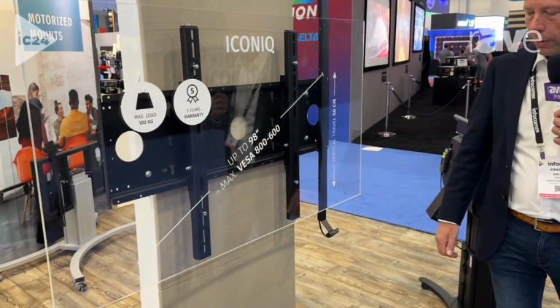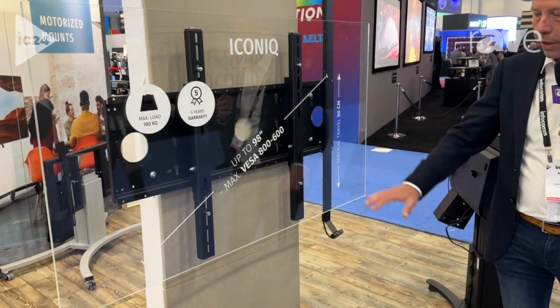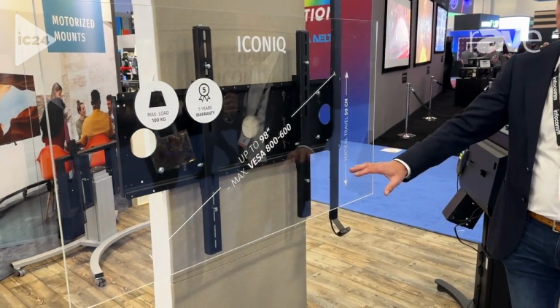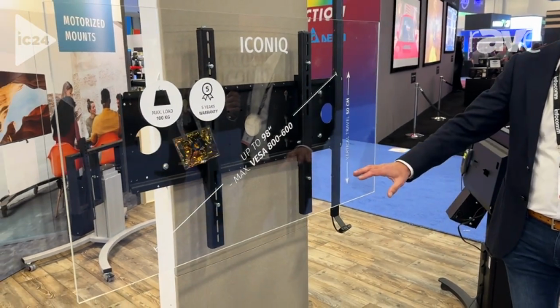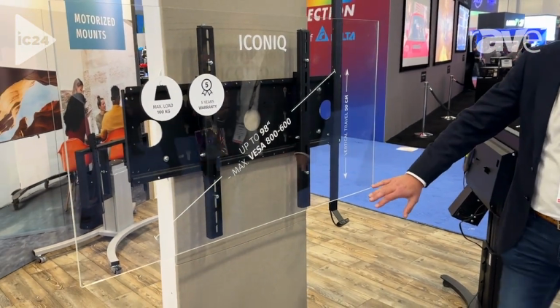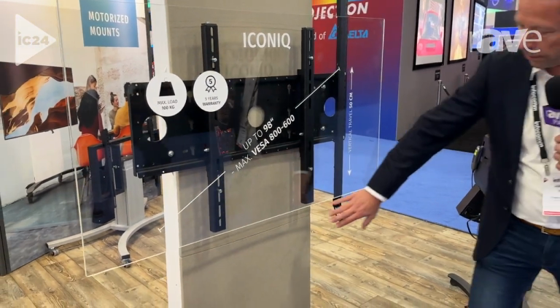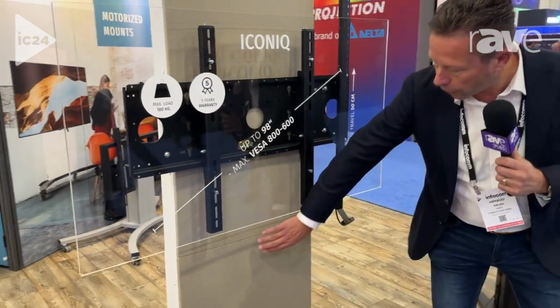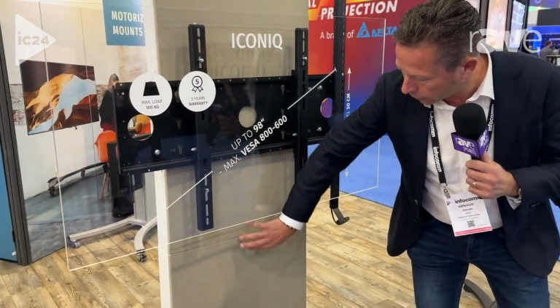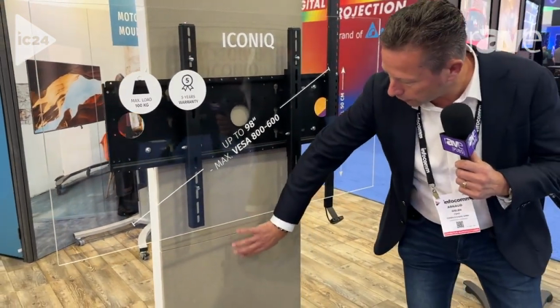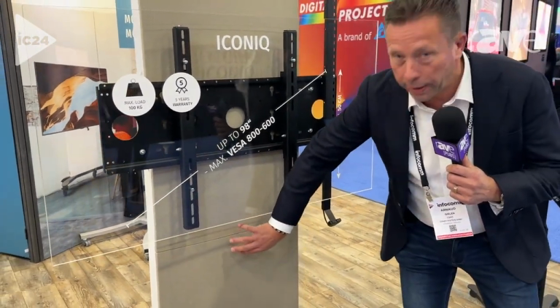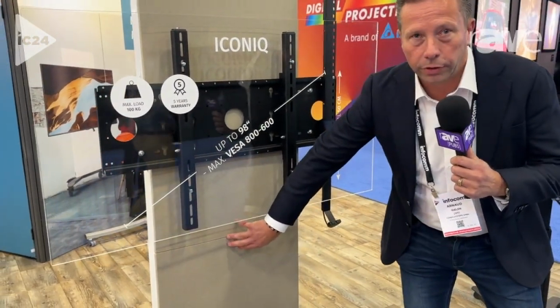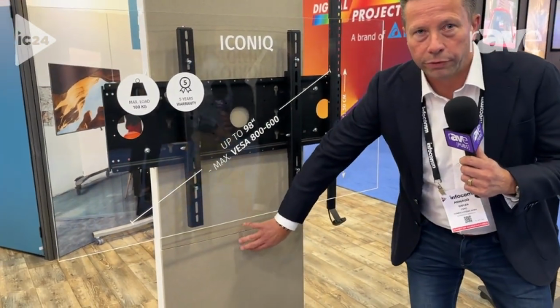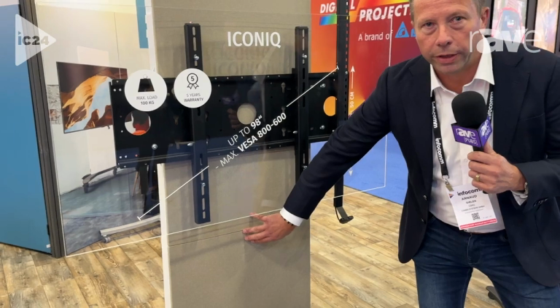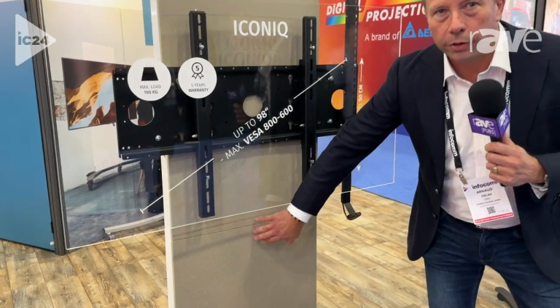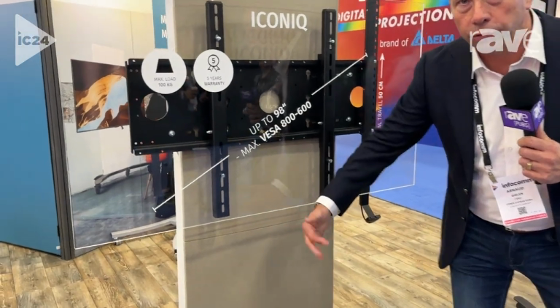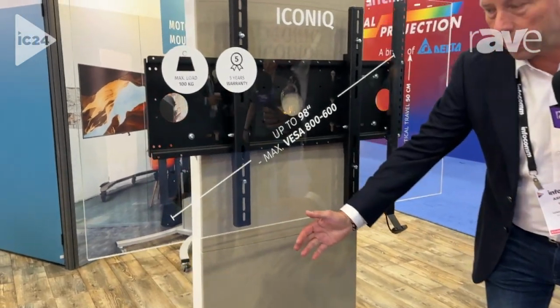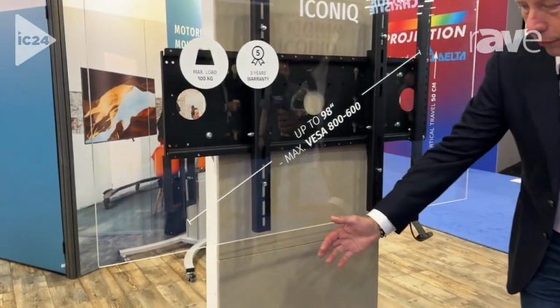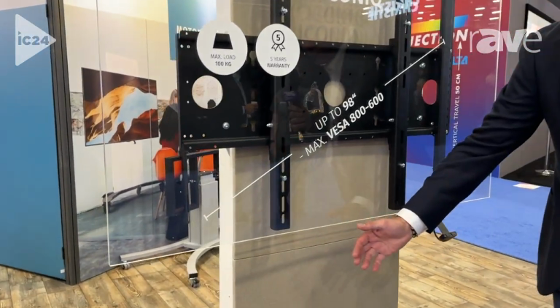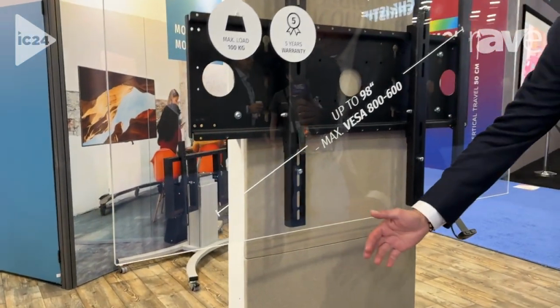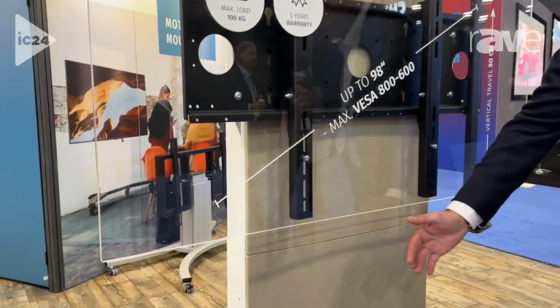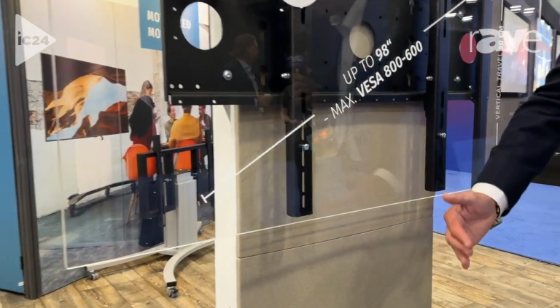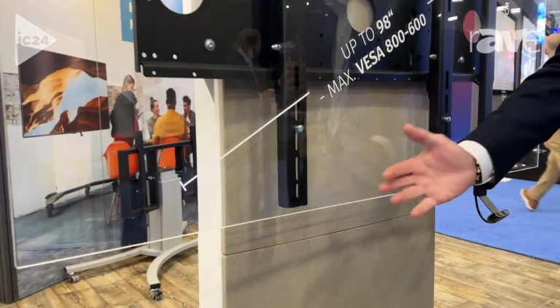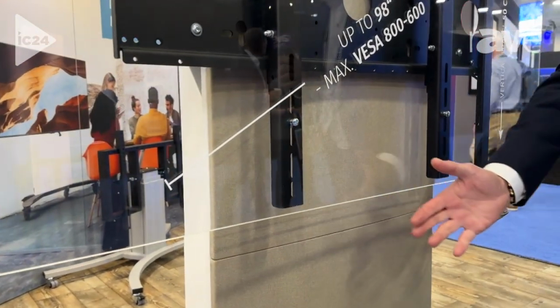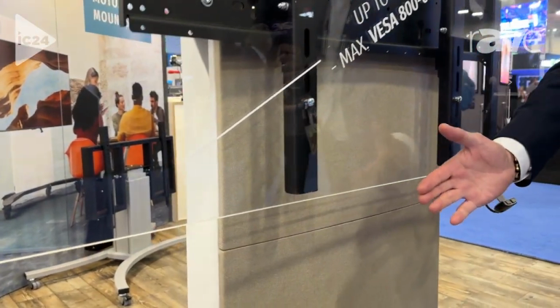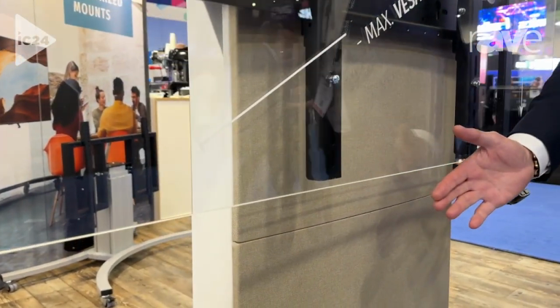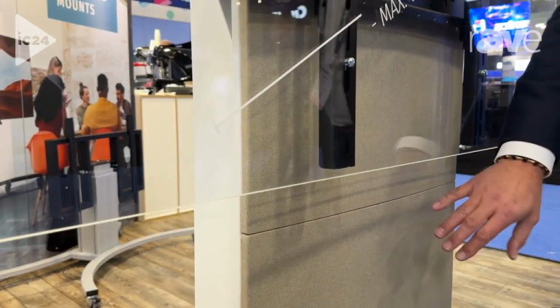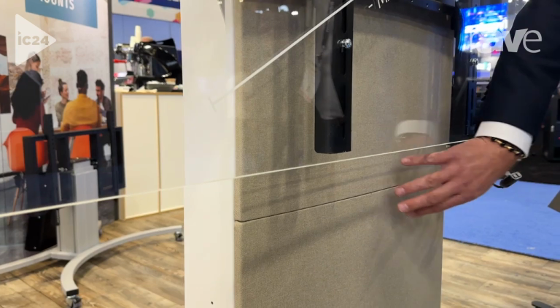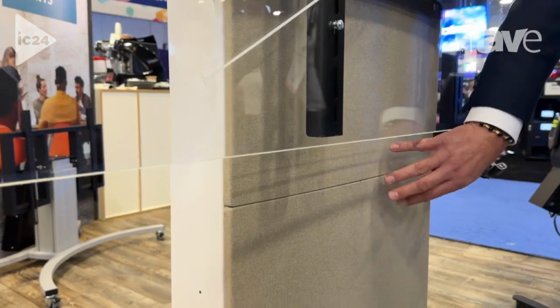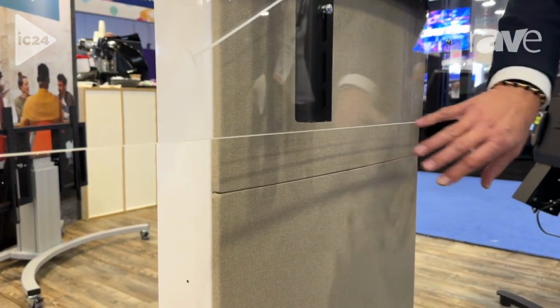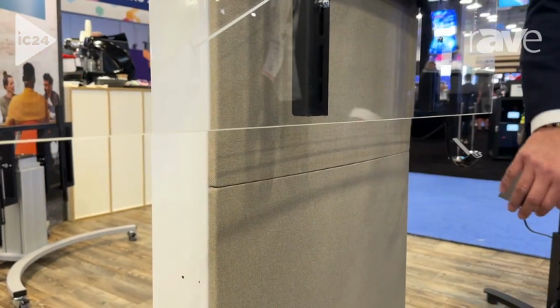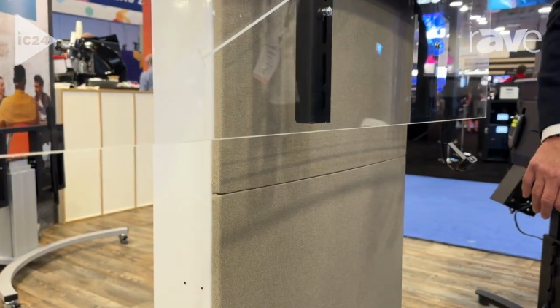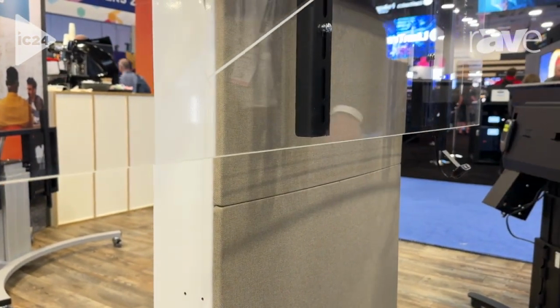The nice thing about this product is the front is covered — it's two panels covered with fabric. You can choose the fabric you want, so different colors, and you can for example have the same color on the product as the color on your office chairs.